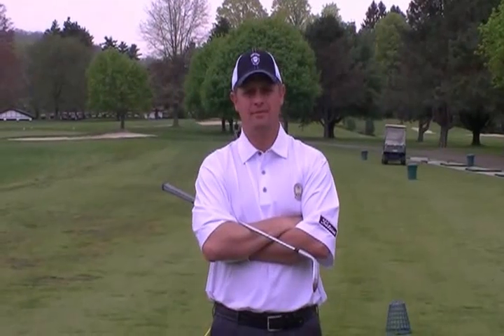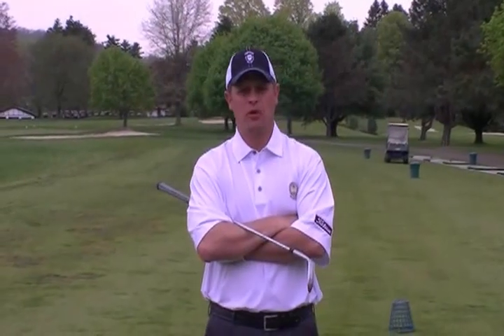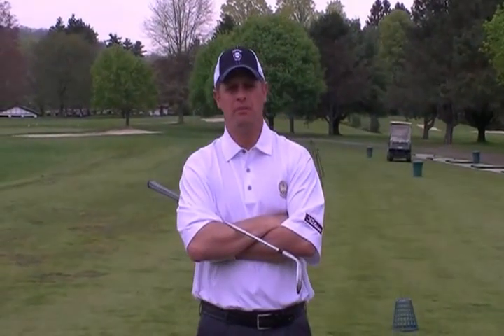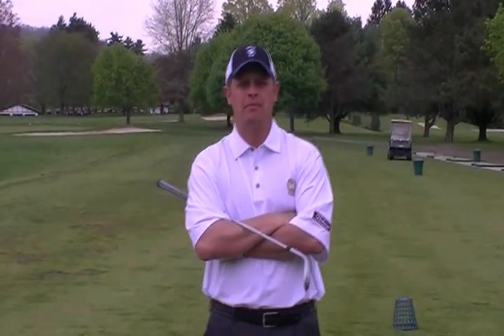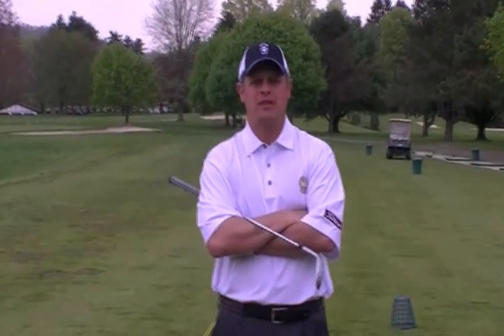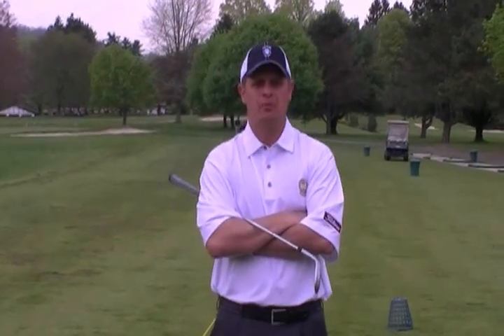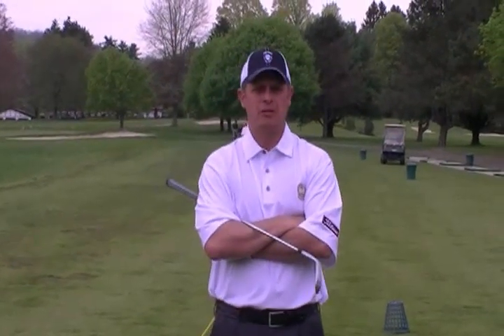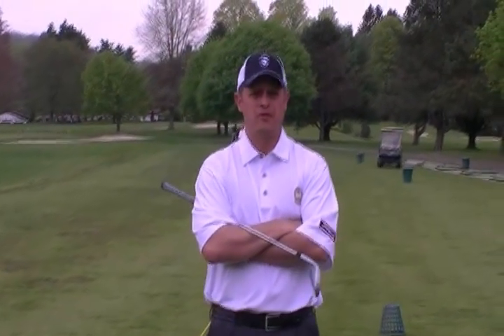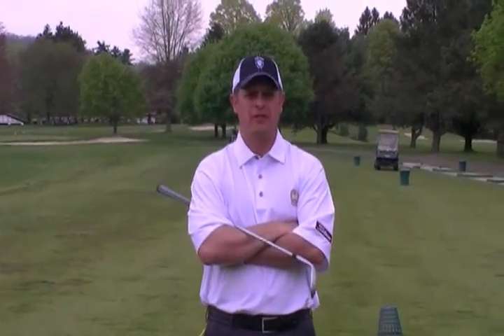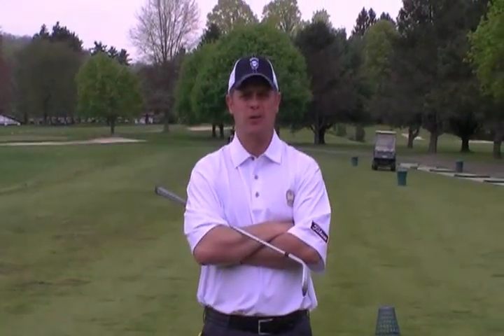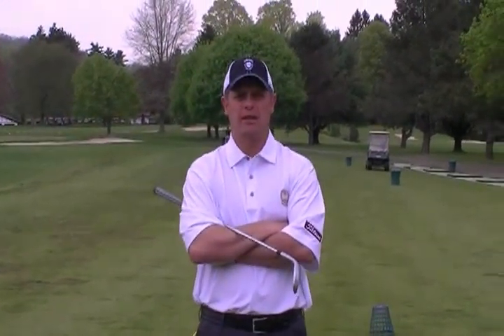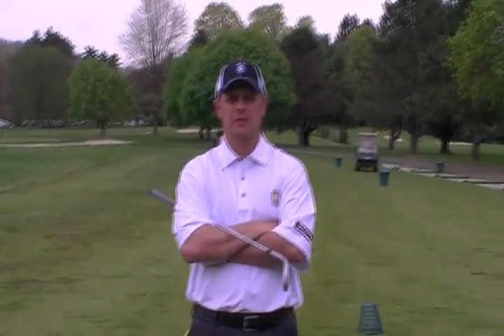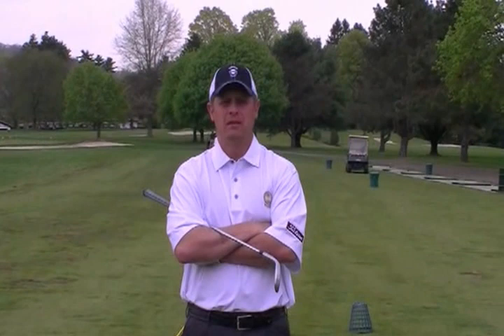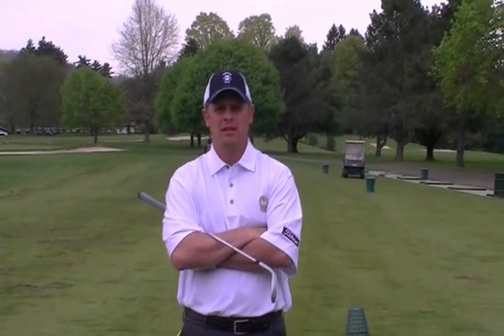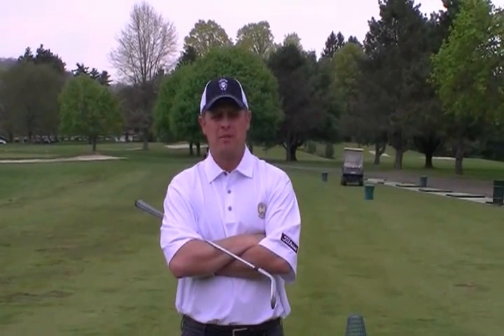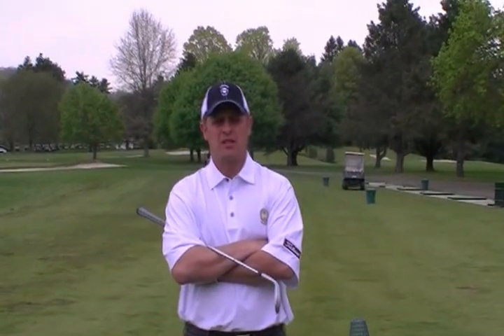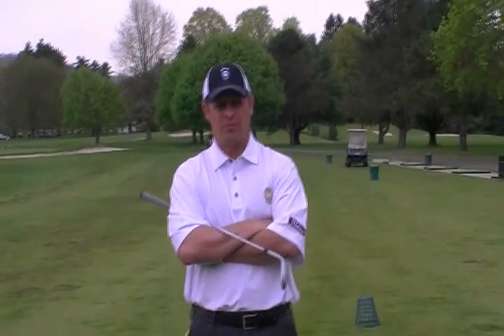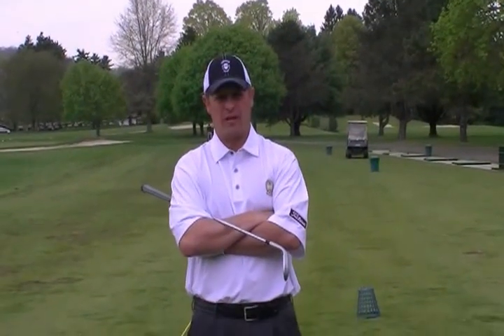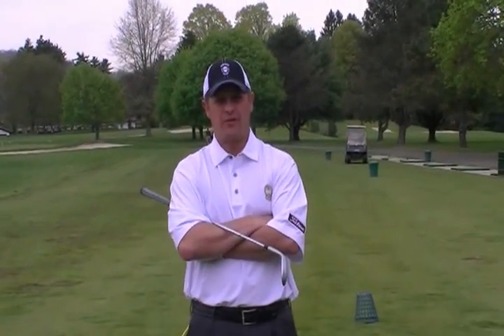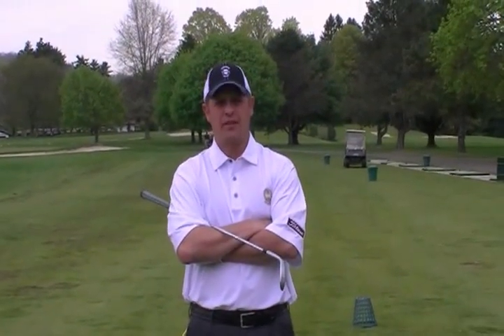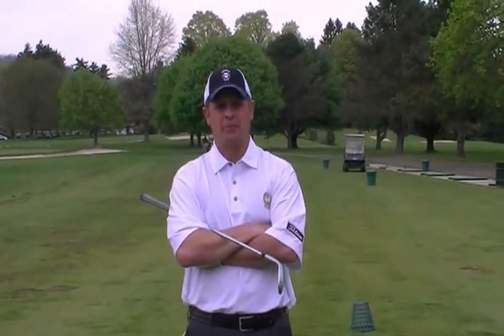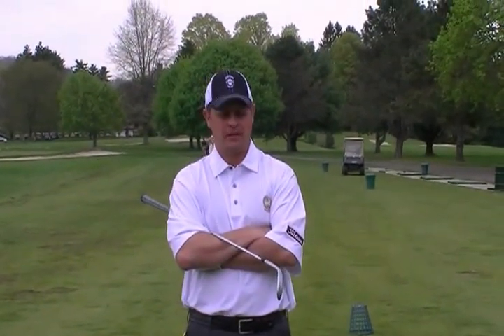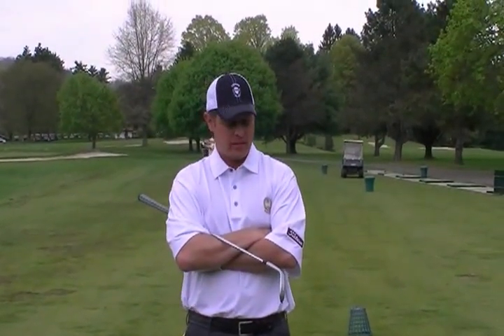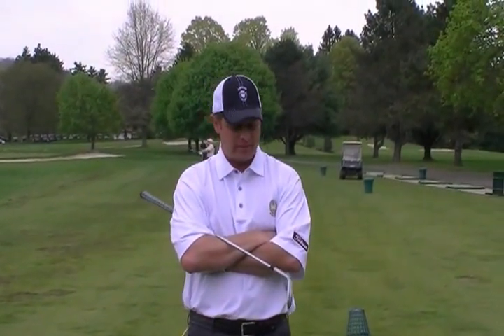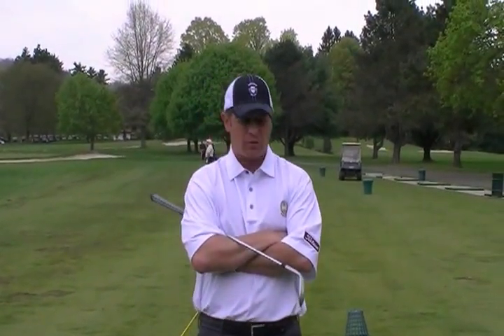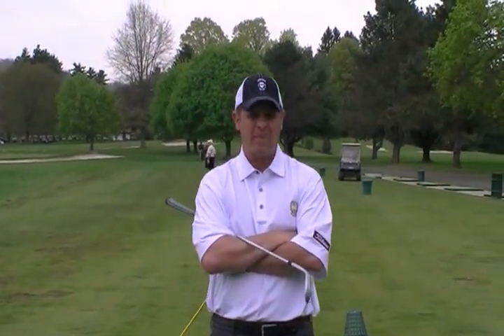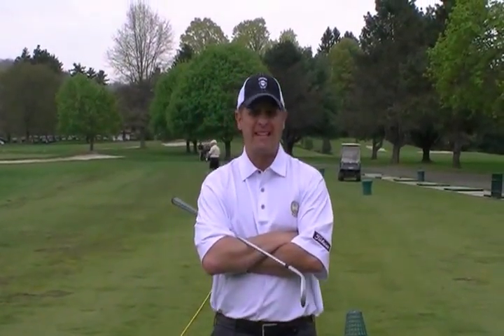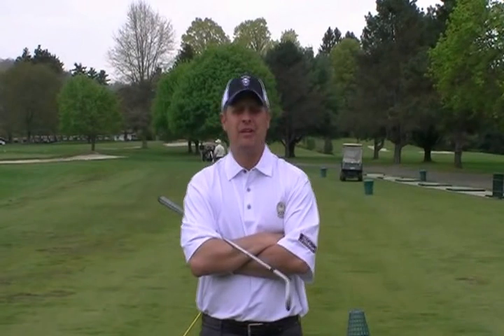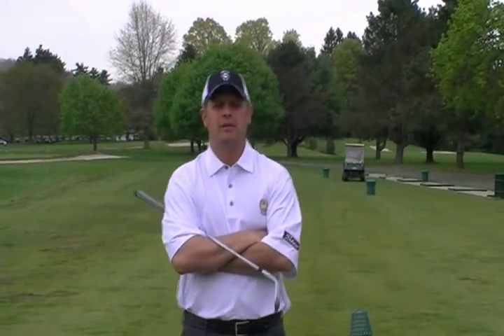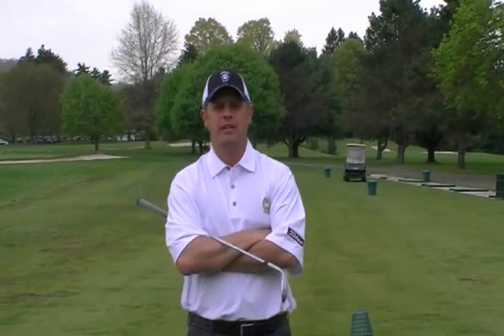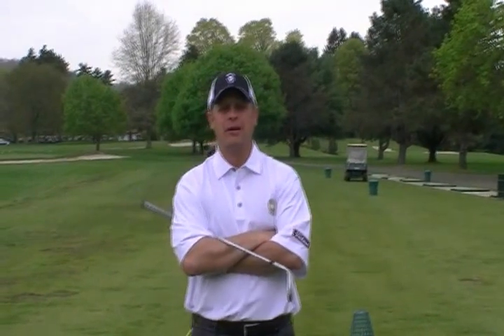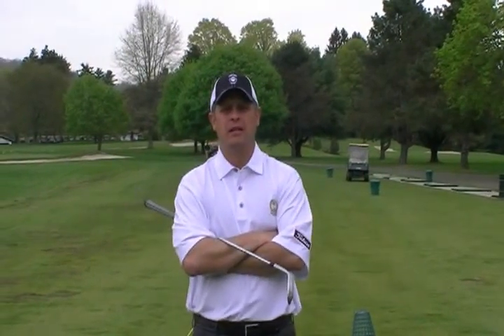Good morning. I'm Patrick Damore, PGA professional here at Conalonga Valley Country Club. My assistant golf pro, Don Furst, is on the camera. Today I'm going to go over our May golf tip for the year 2011.